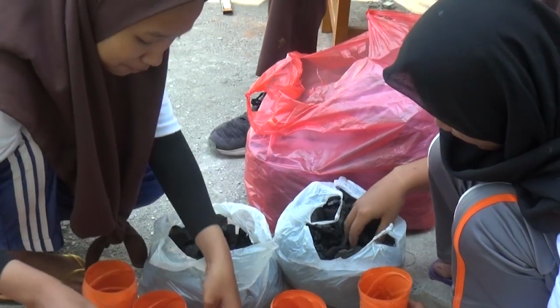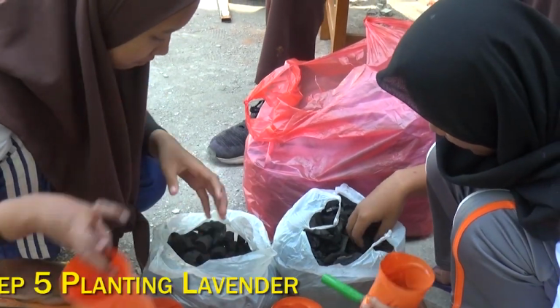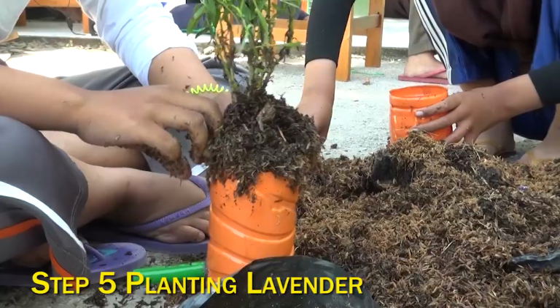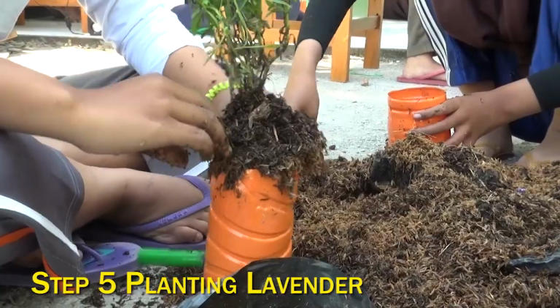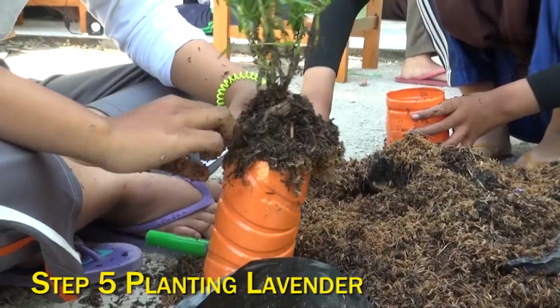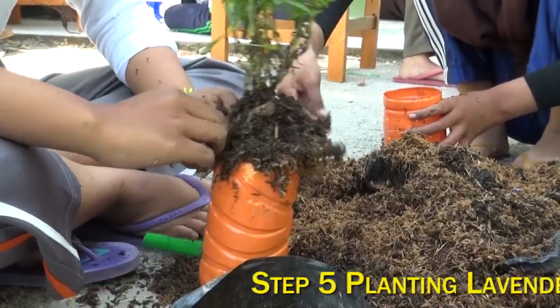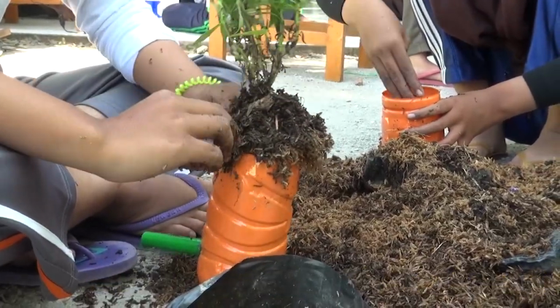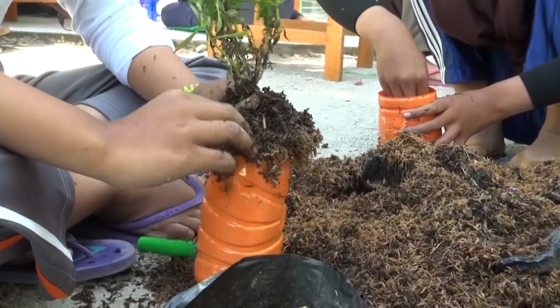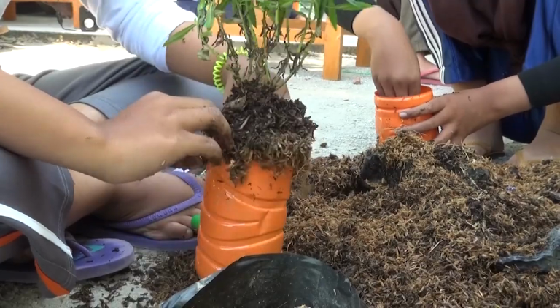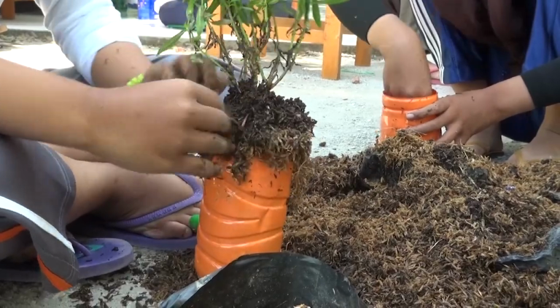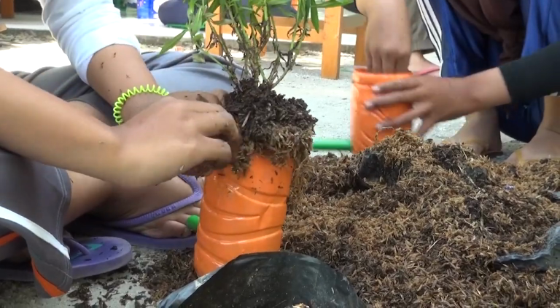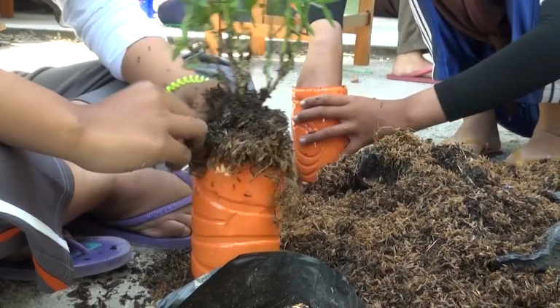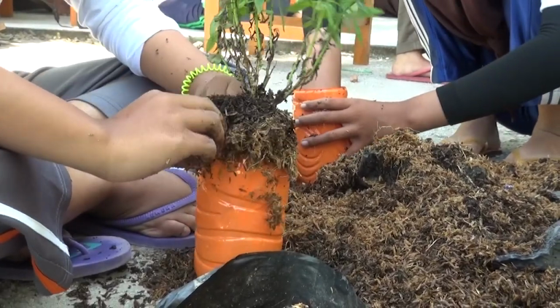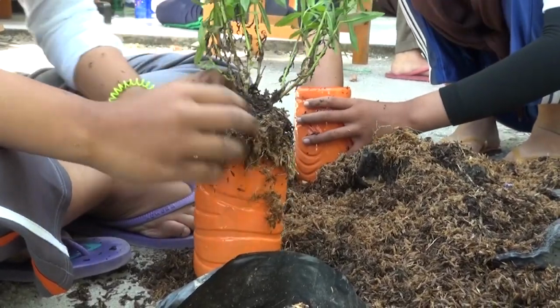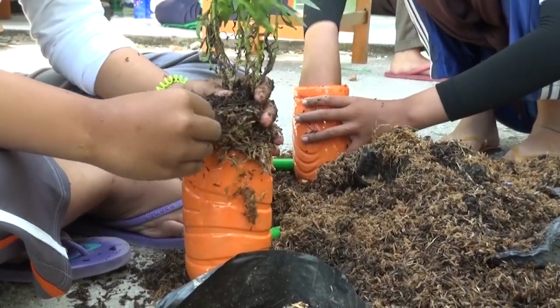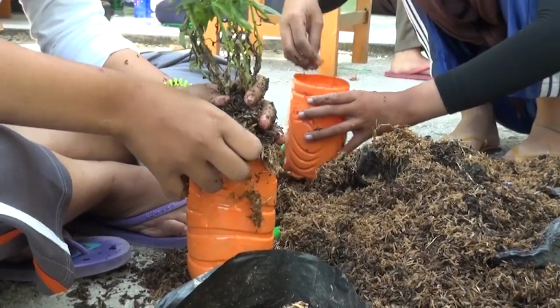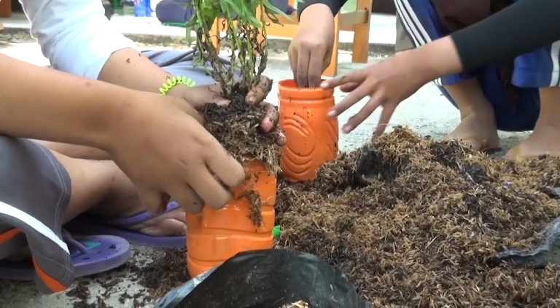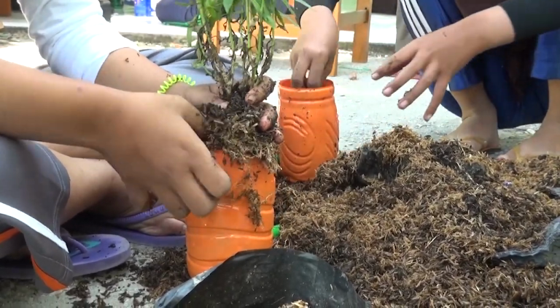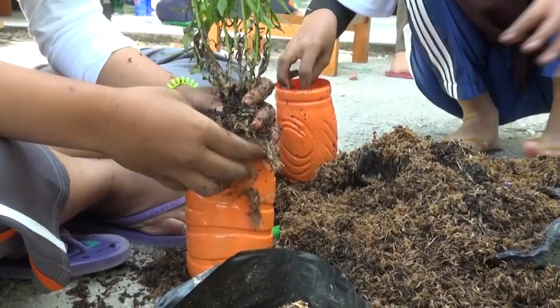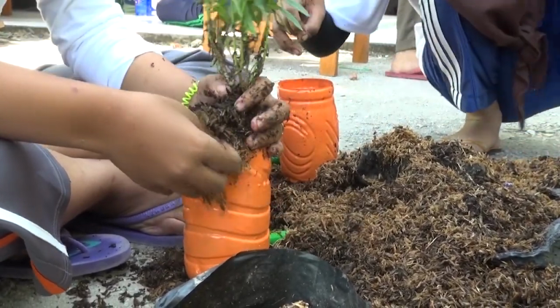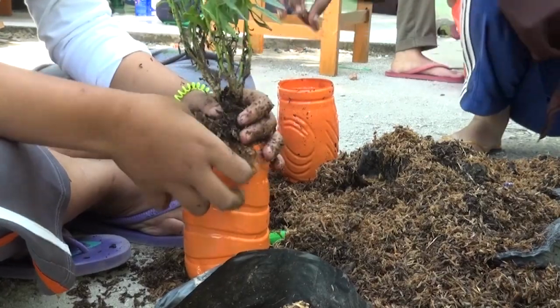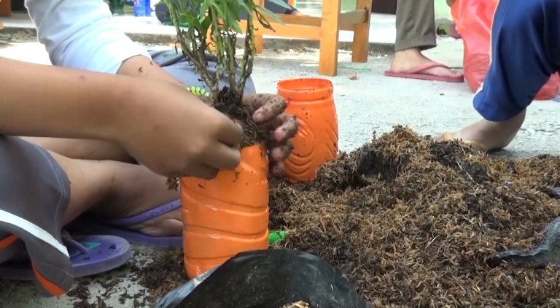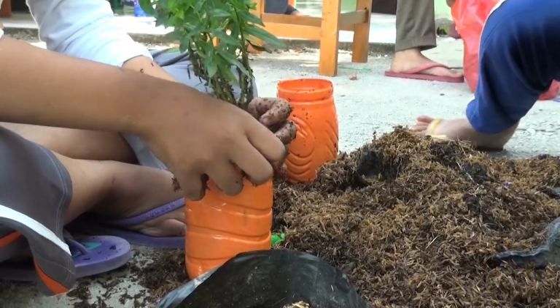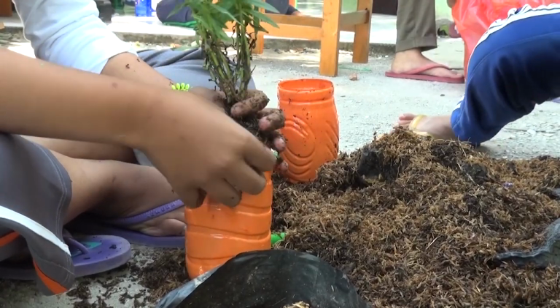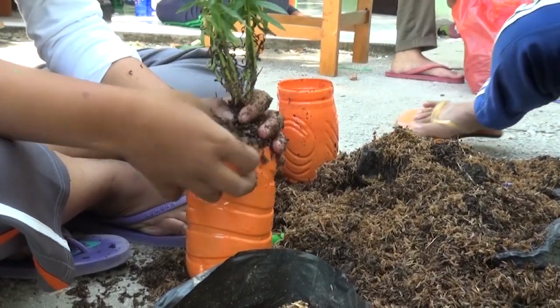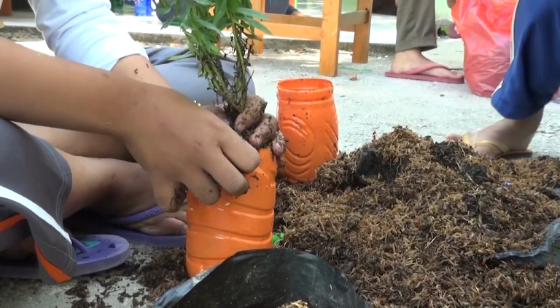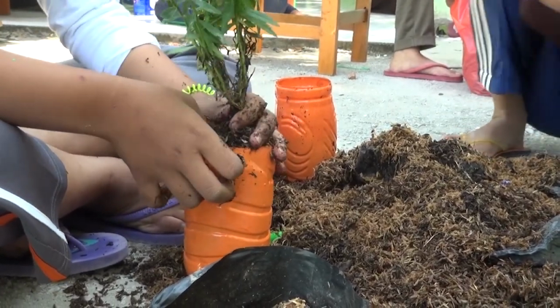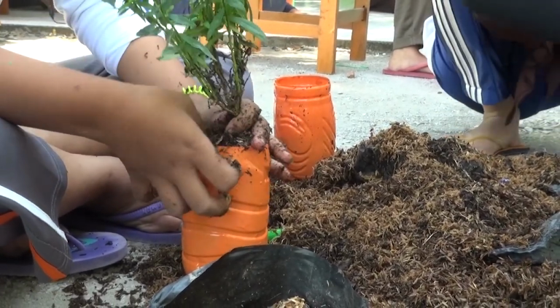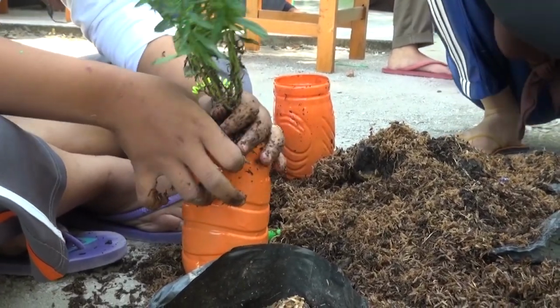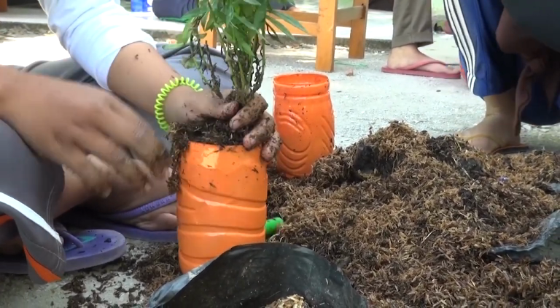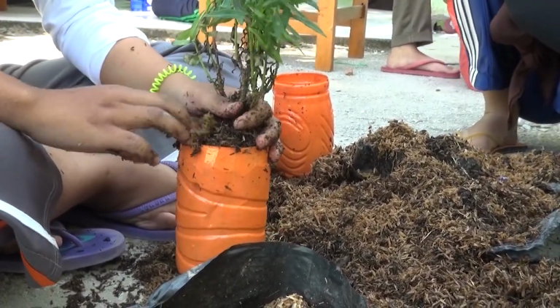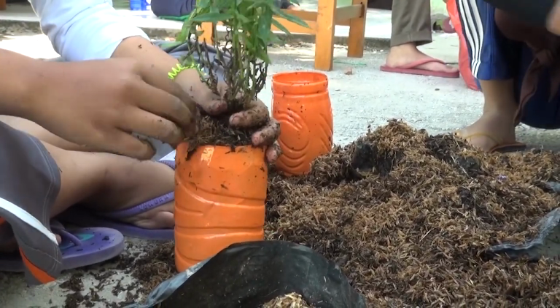Step 5: Planting Lavender. Put a circle mesh into a 5-centimeter height bottle as a water filter from the catfish pot. Mix compost, soil, and beads into the bottle.